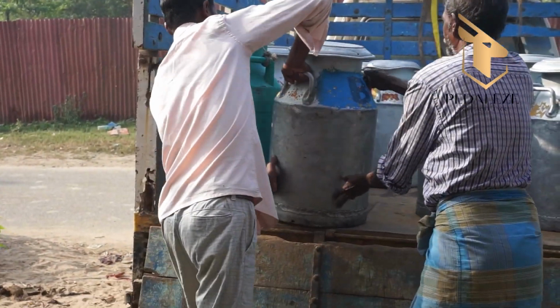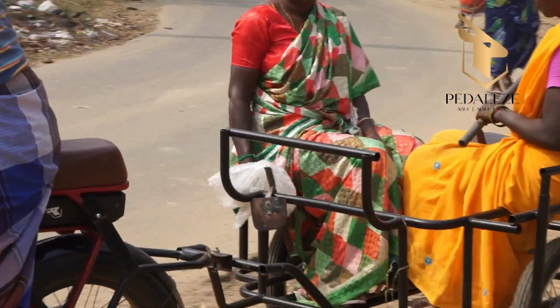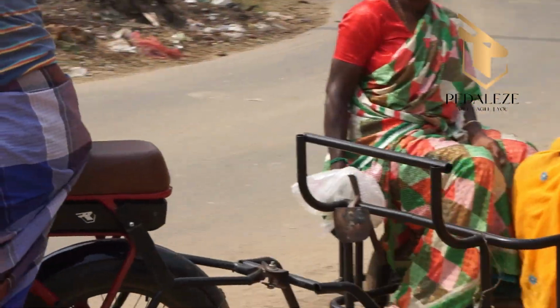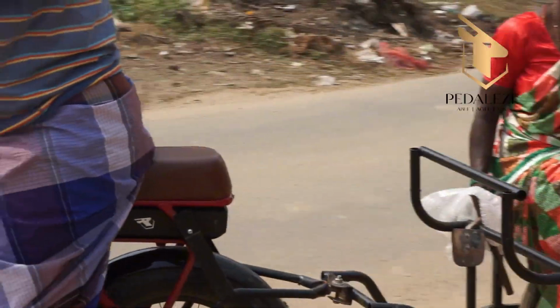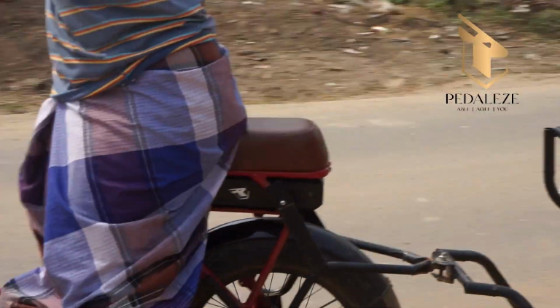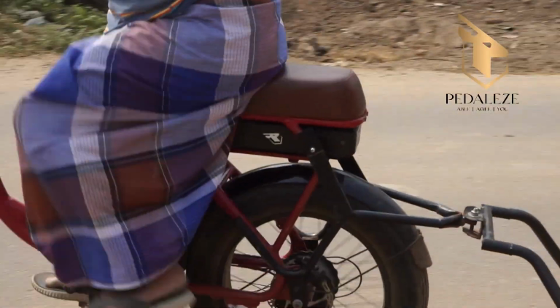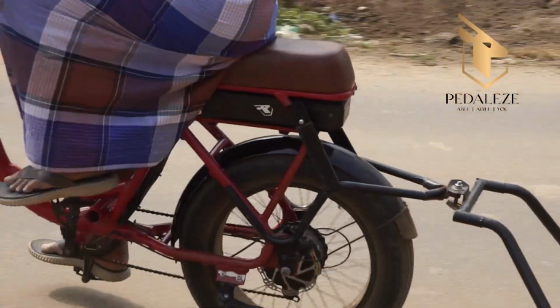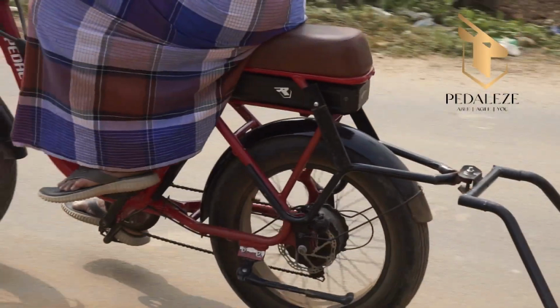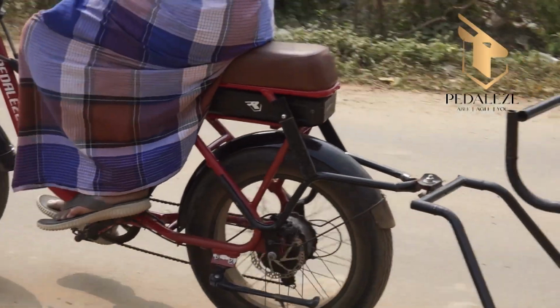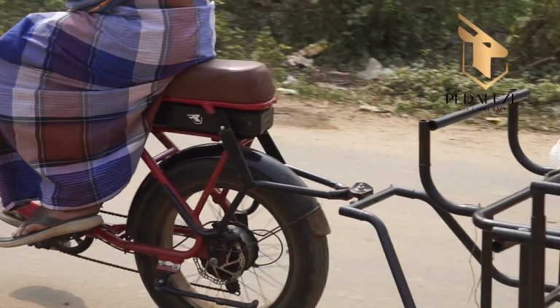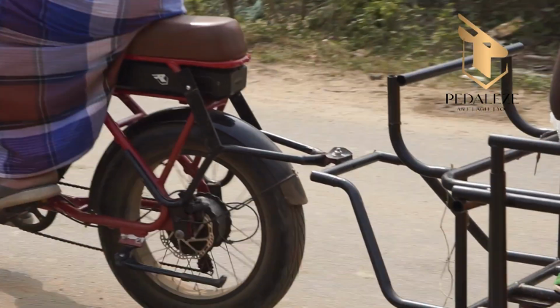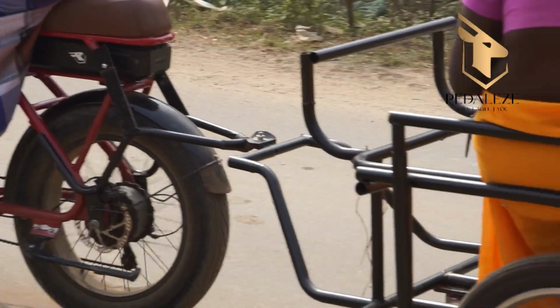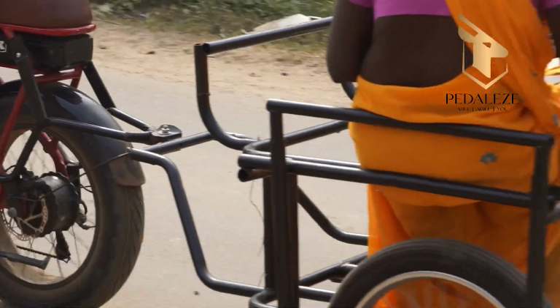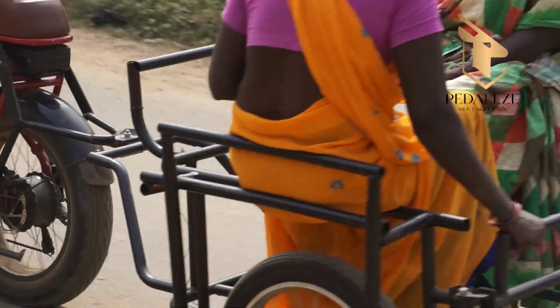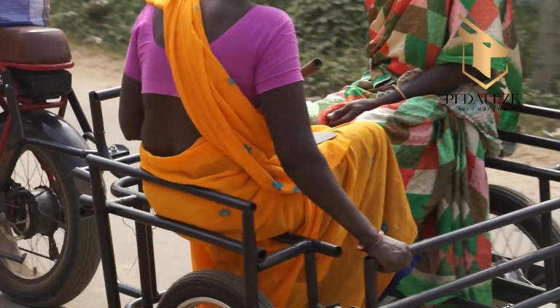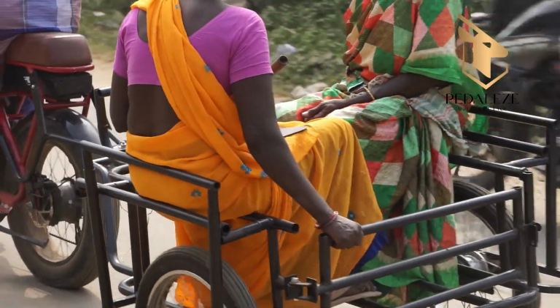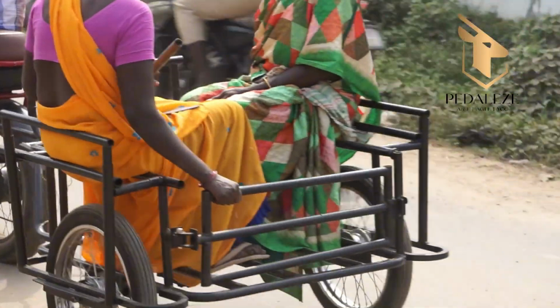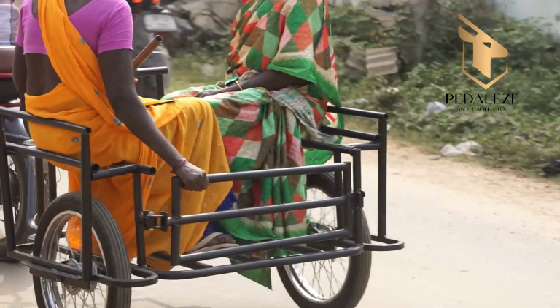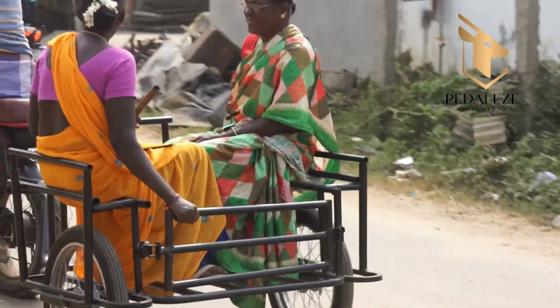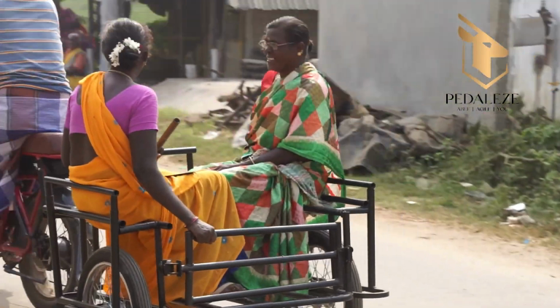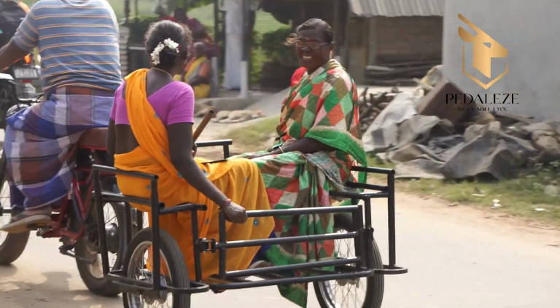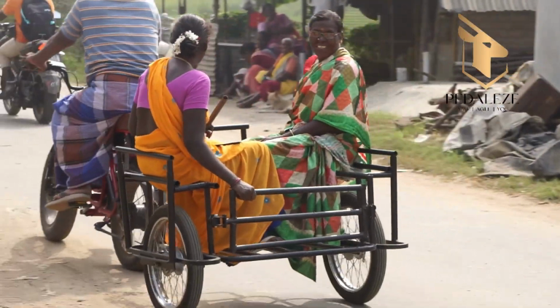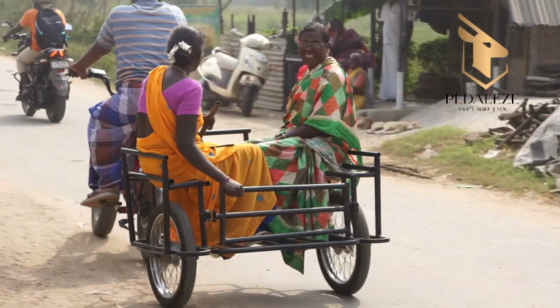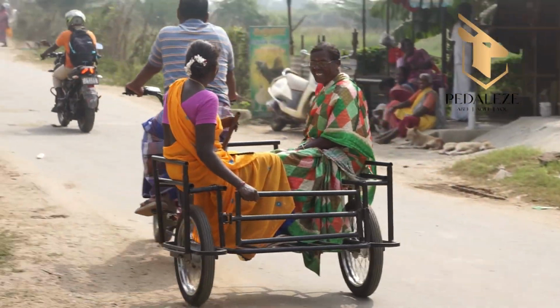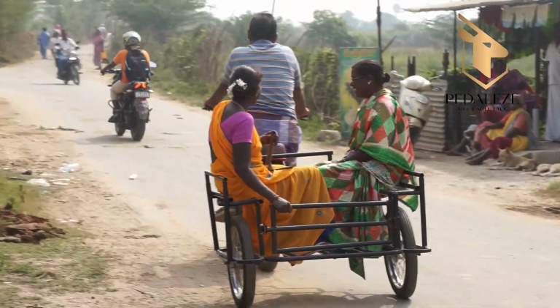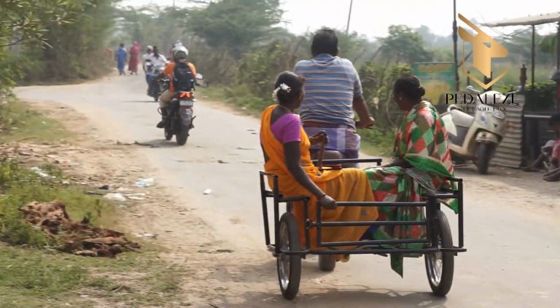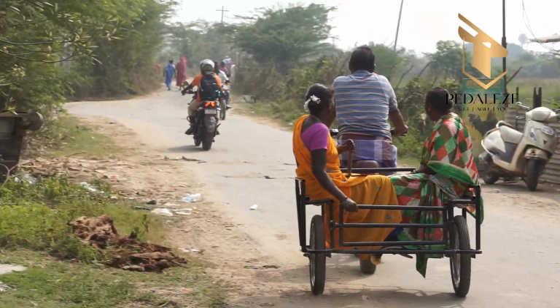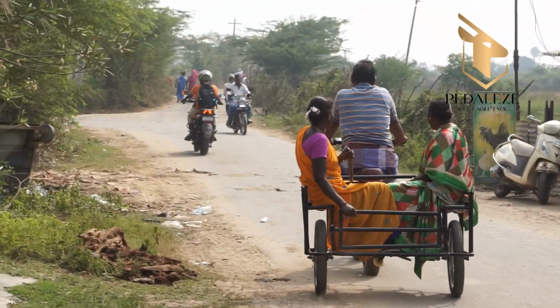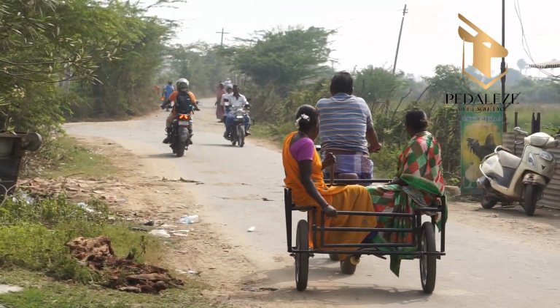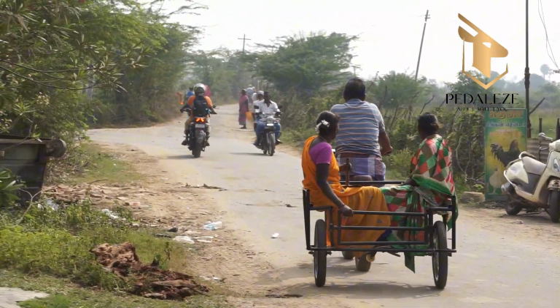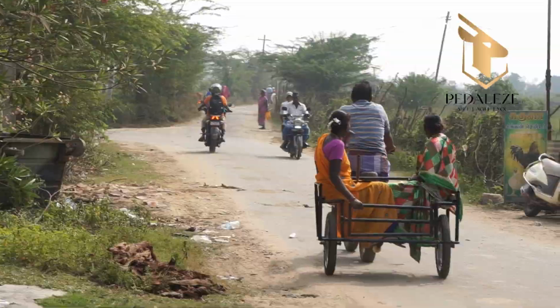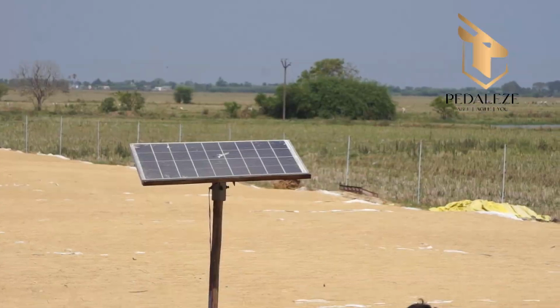These women usually walk seven to eight kilometers every day. They asked for a lift, grateful for a ride that saved them hours on foot.